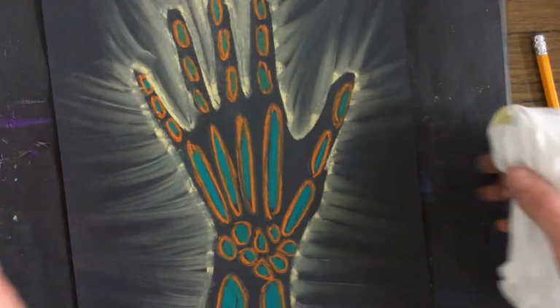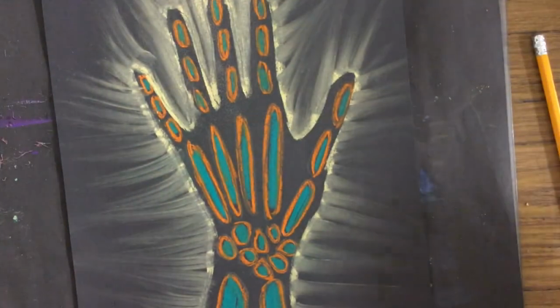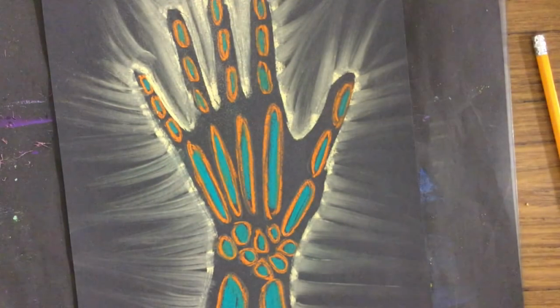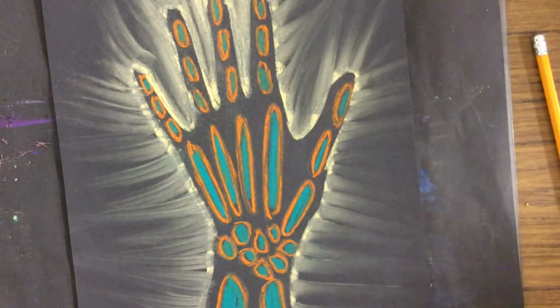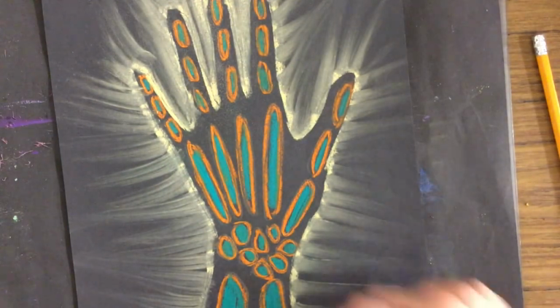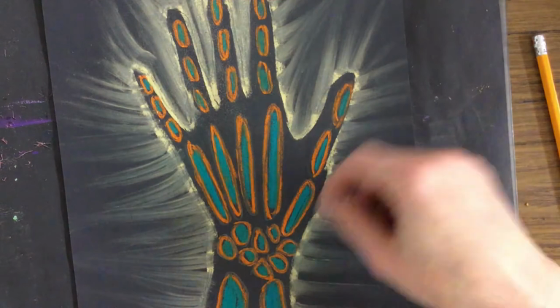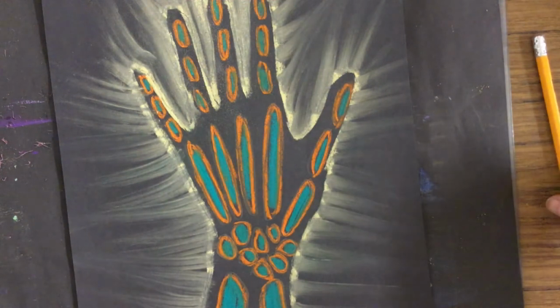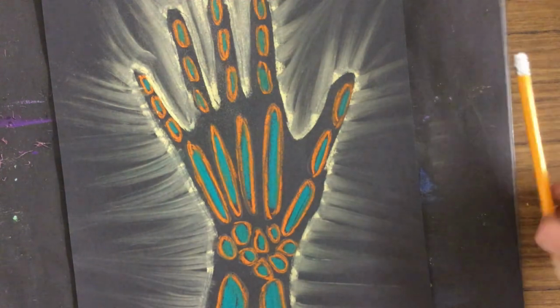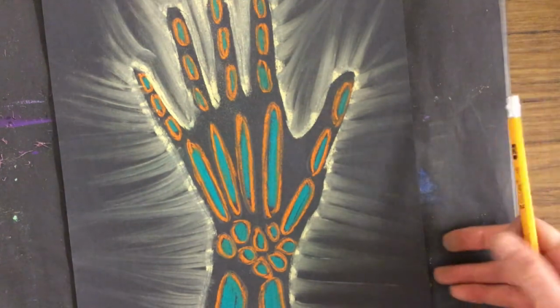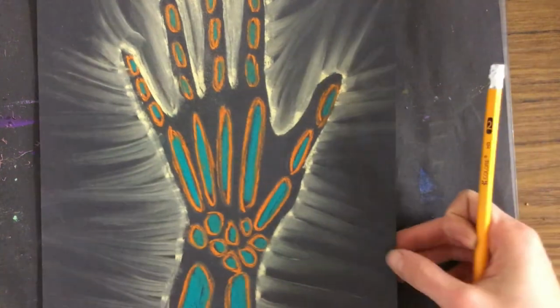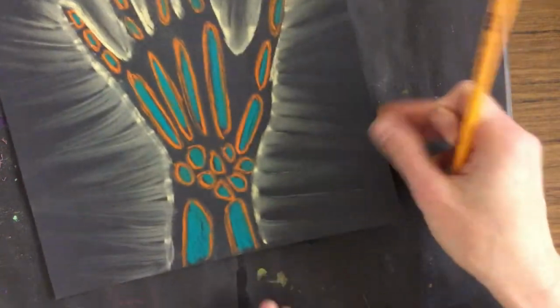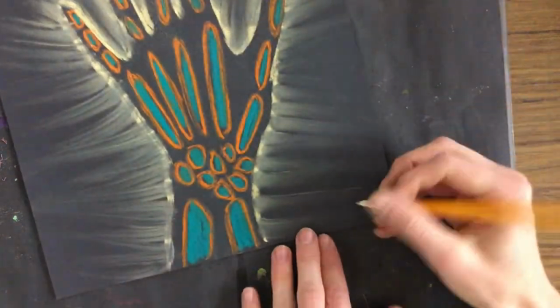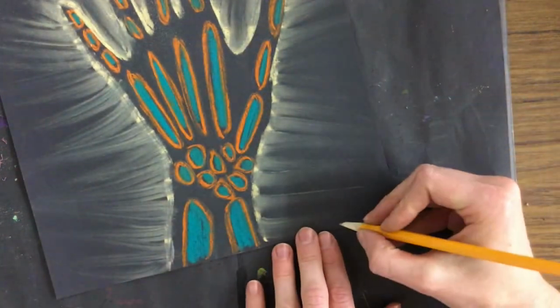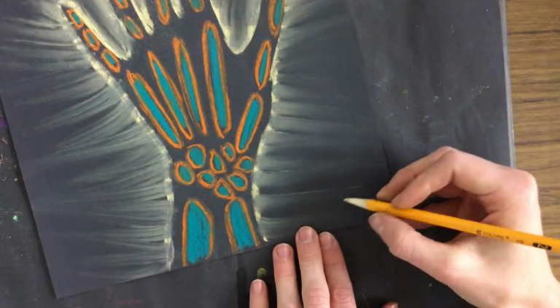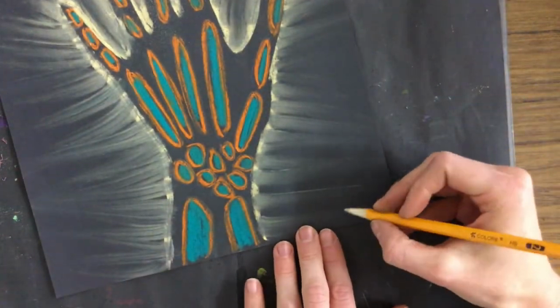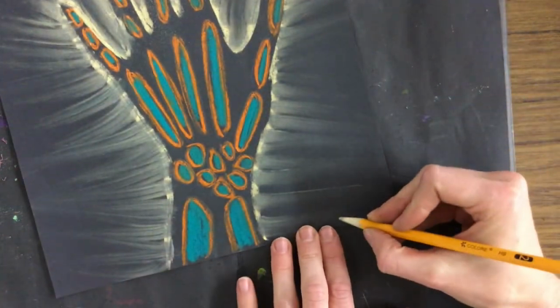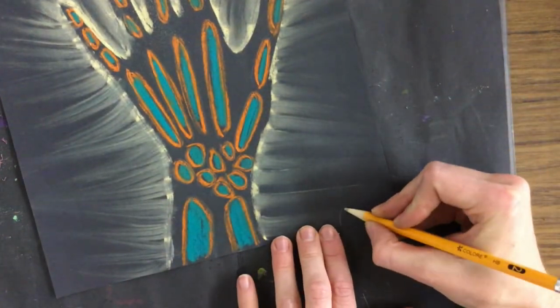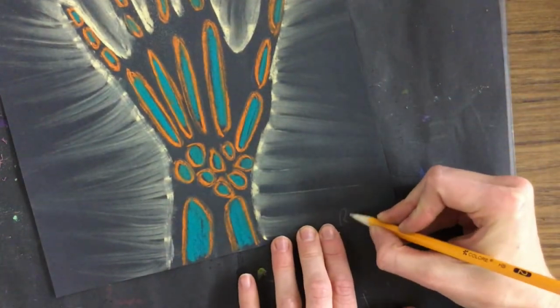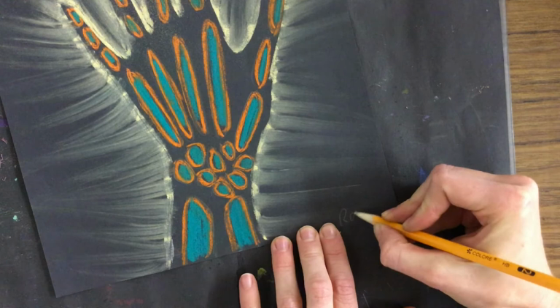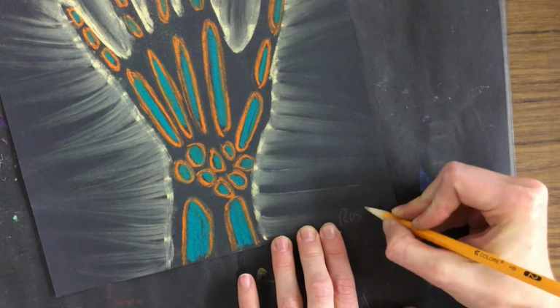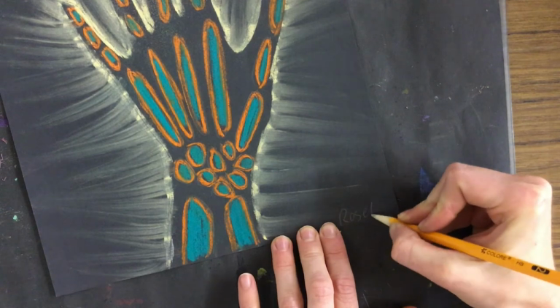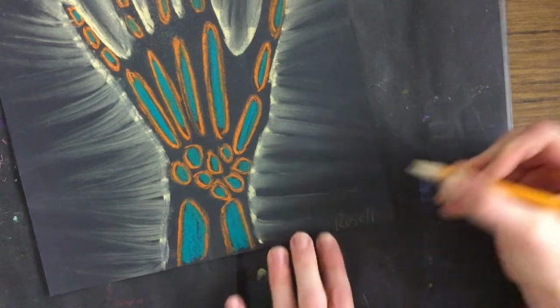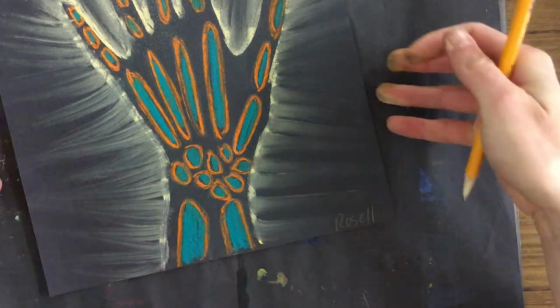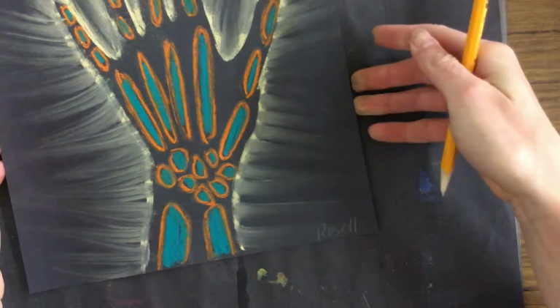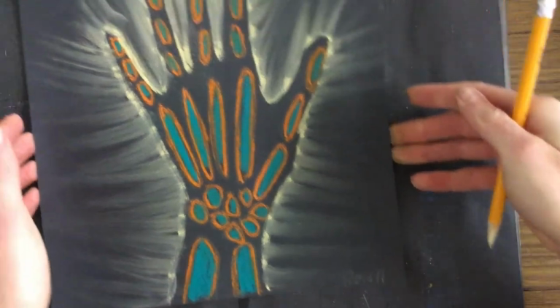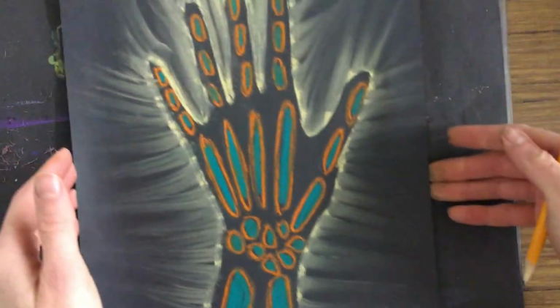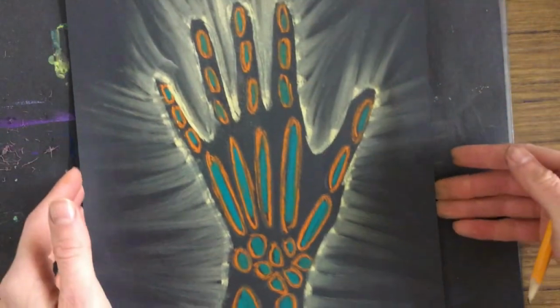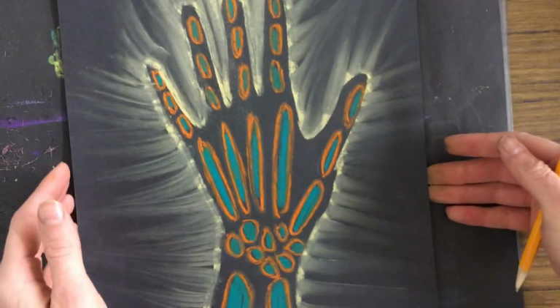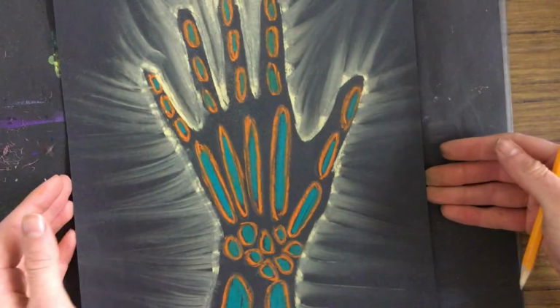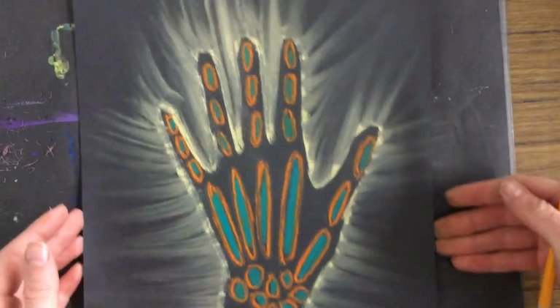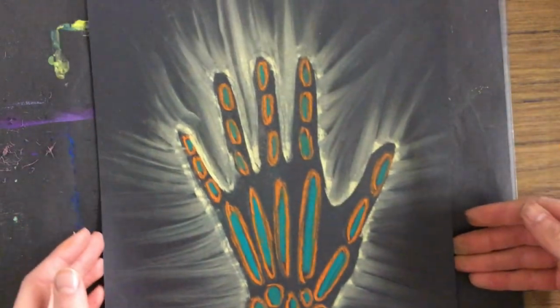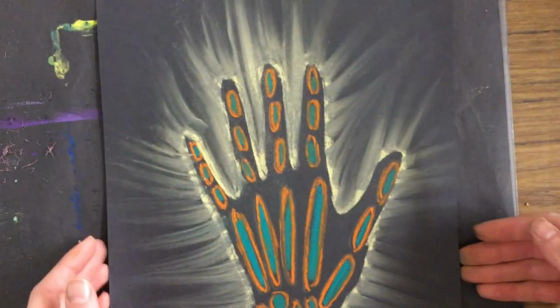I really like how that looks. I could always go in with more chalk if I needed to, but I'm happy, so I'm just going to write my name at the bottom and call it good. Your turn.